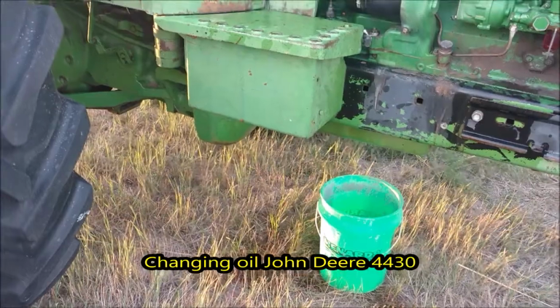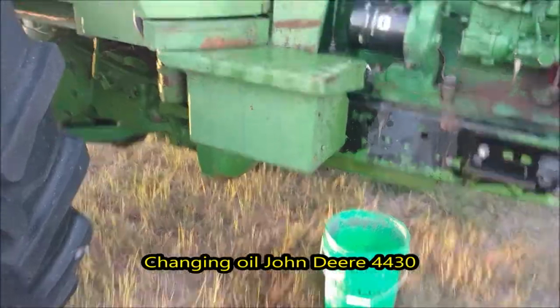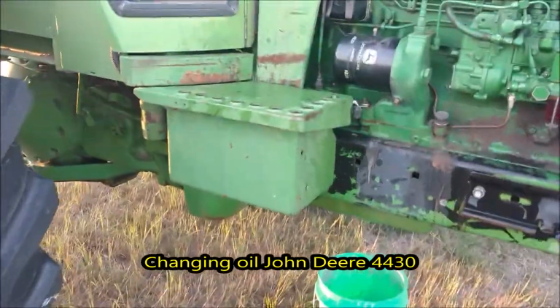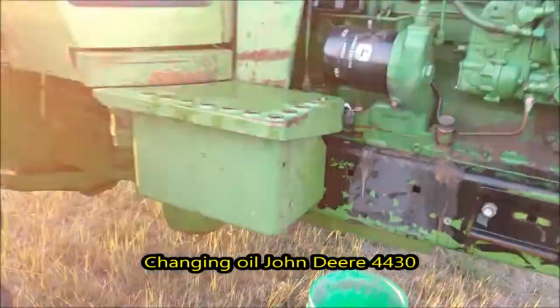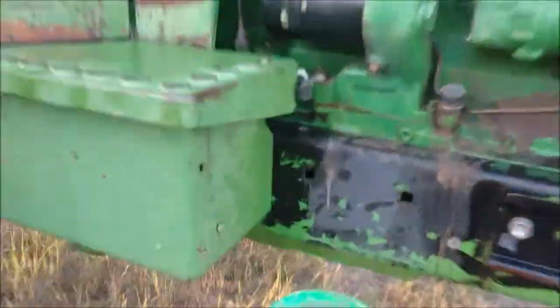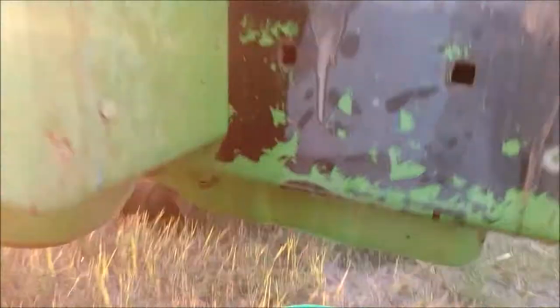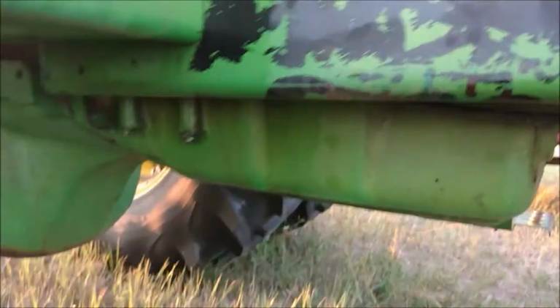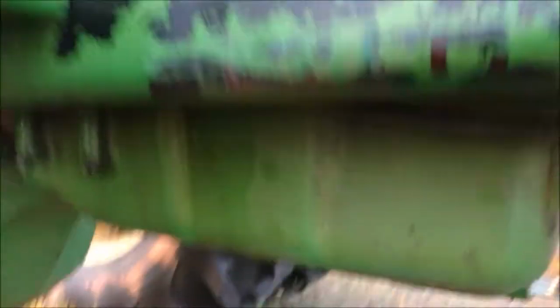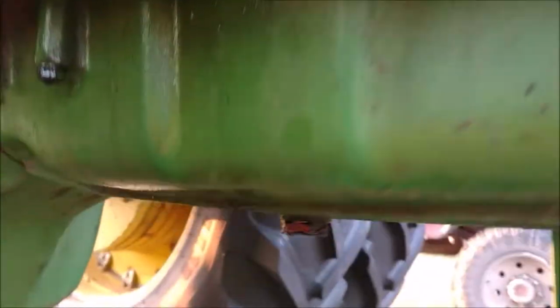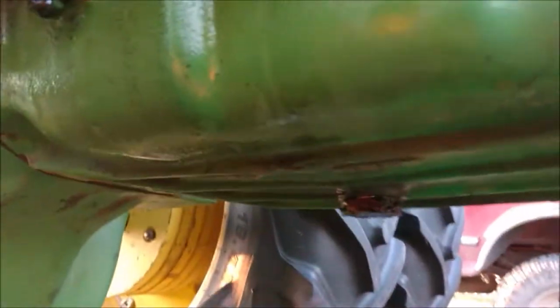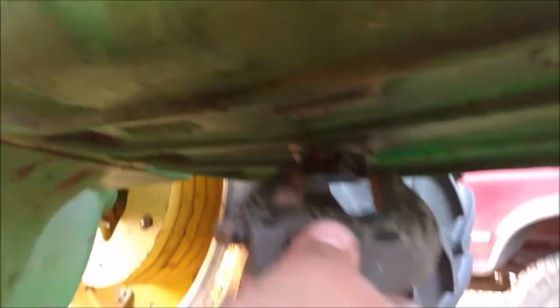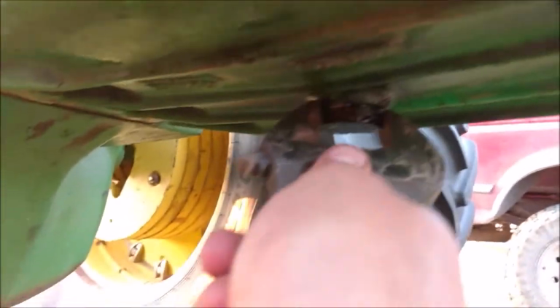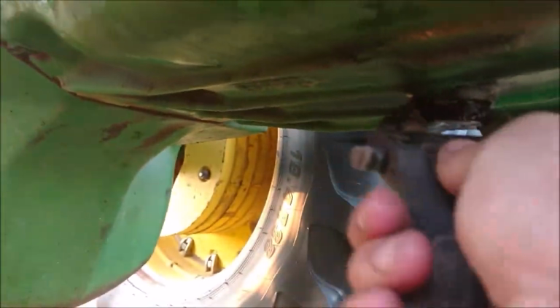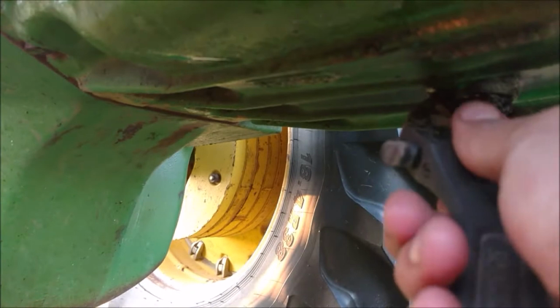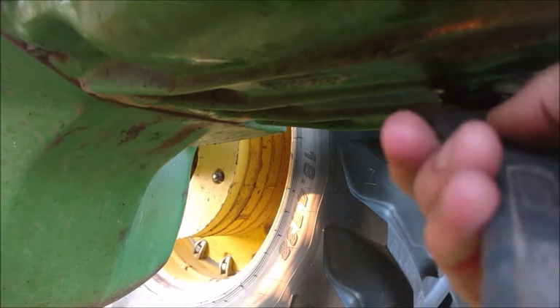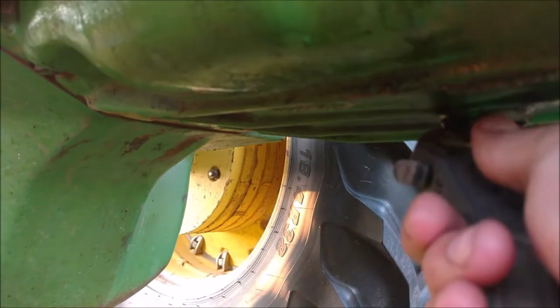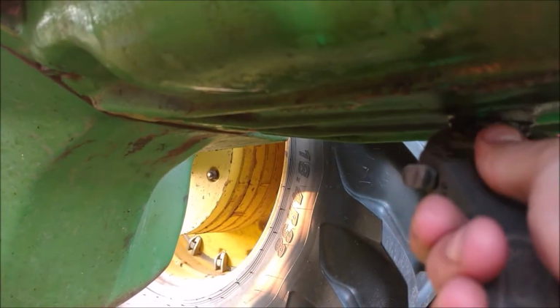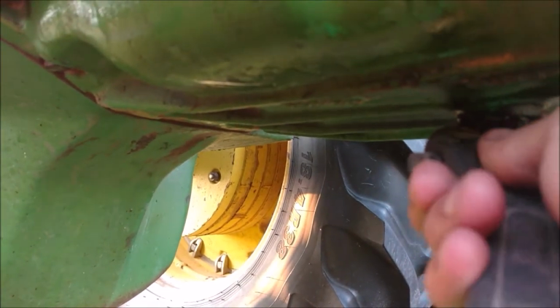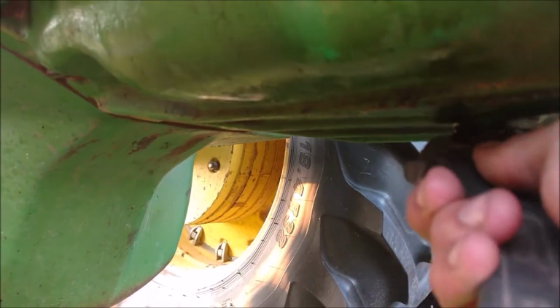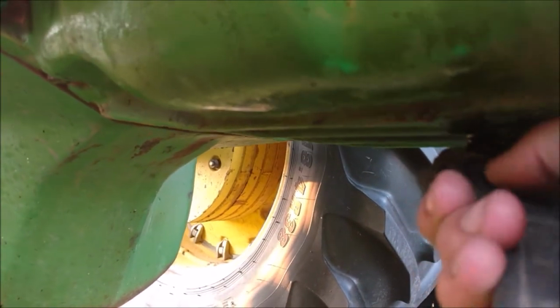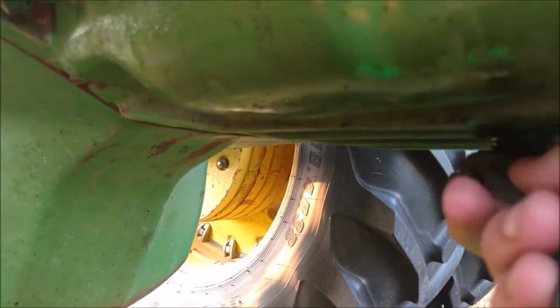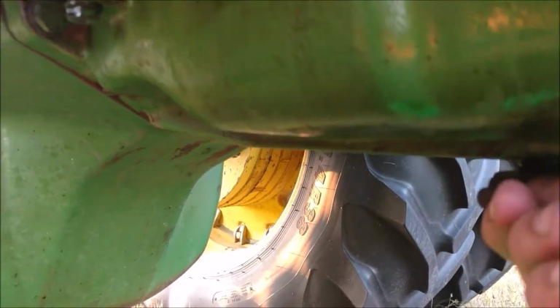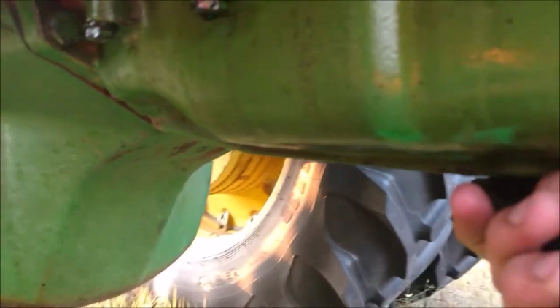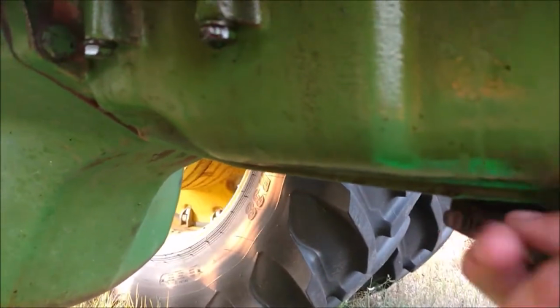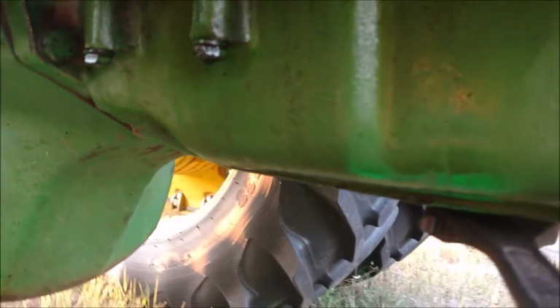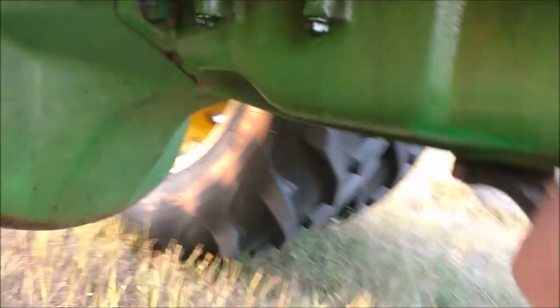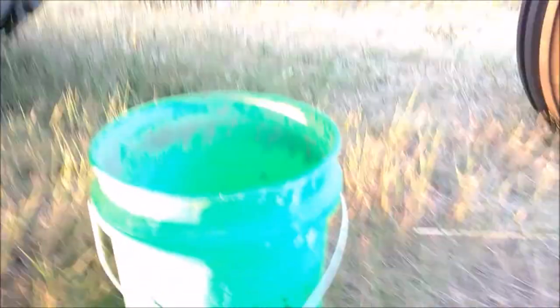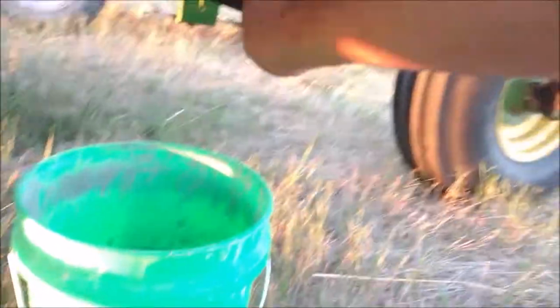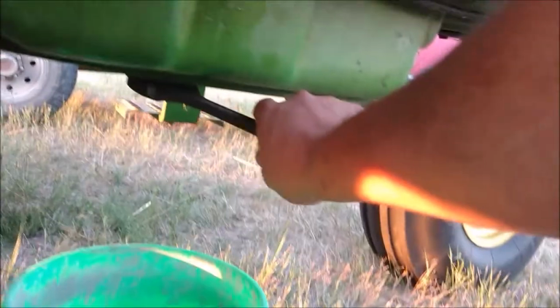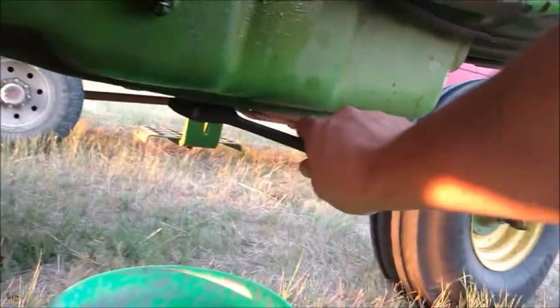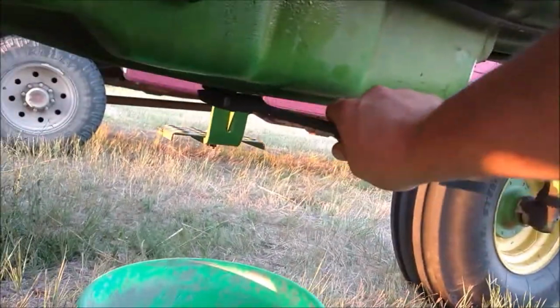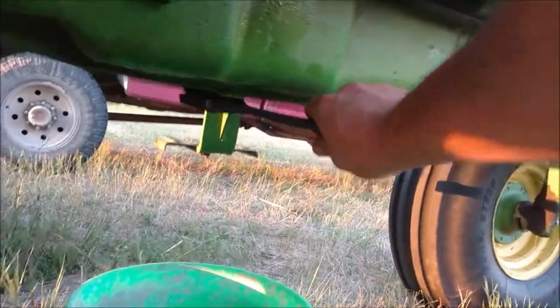I'm changing my oil on my John Deere 4430. I just got done doing the field filters and let it run to get up the temp. First thing I do is put a bucket under it and pull out the drain plug, being careful not to make too much of a mess.